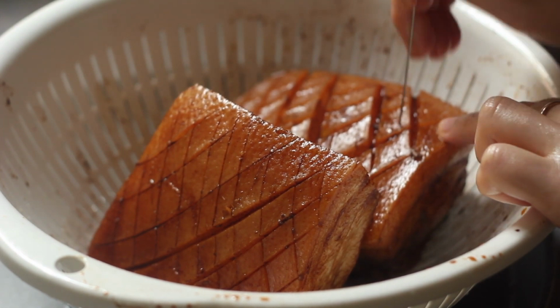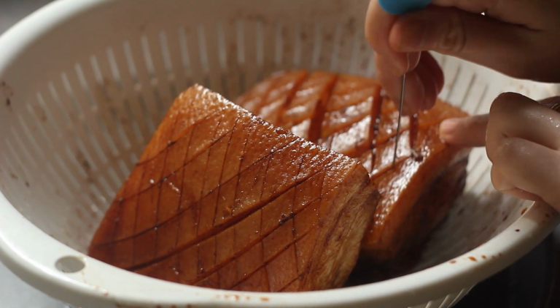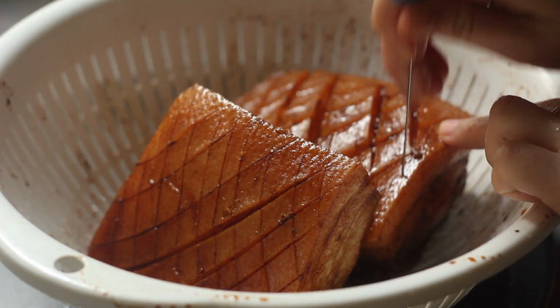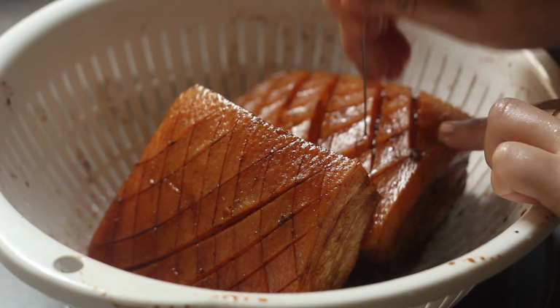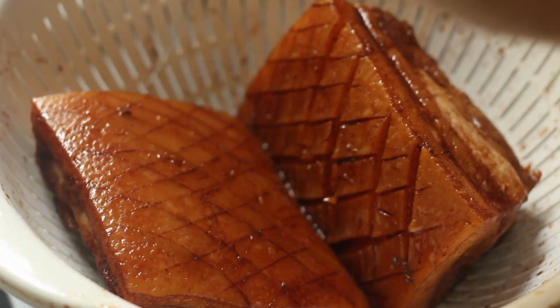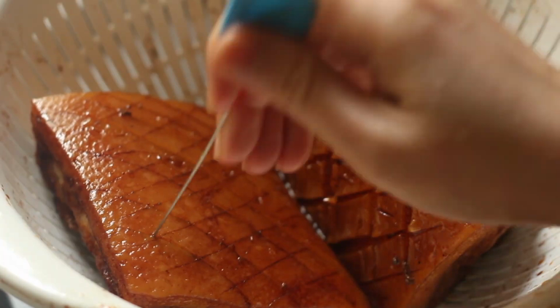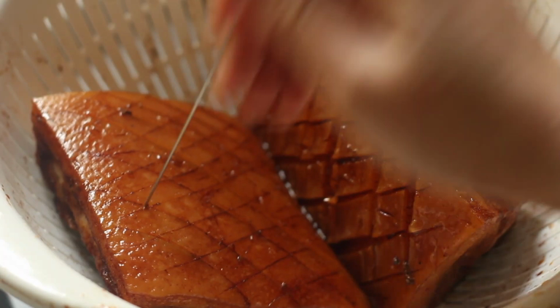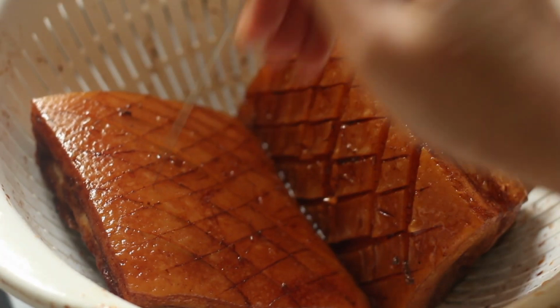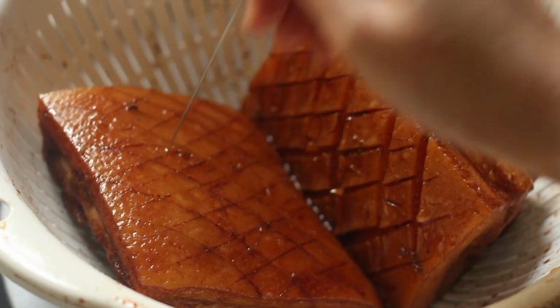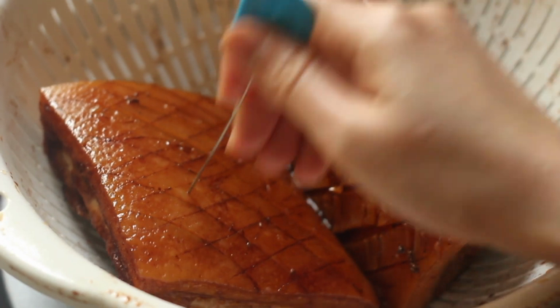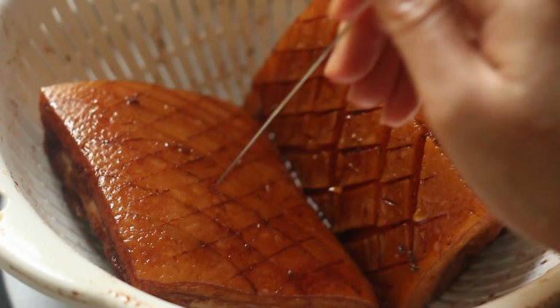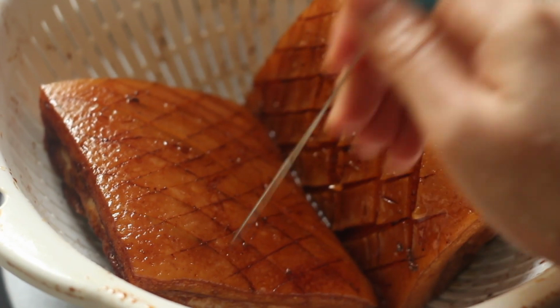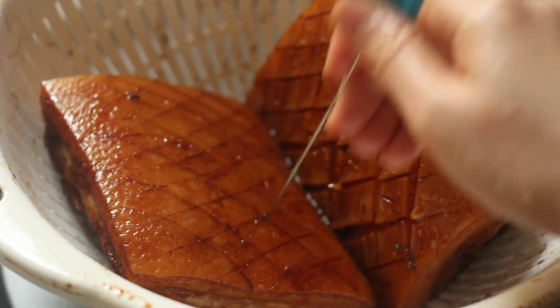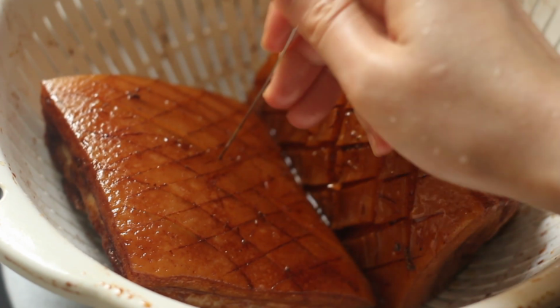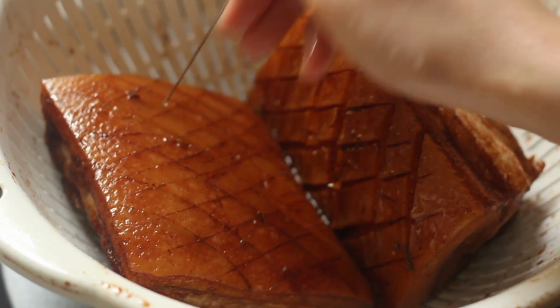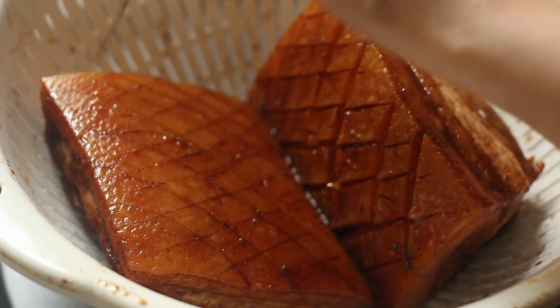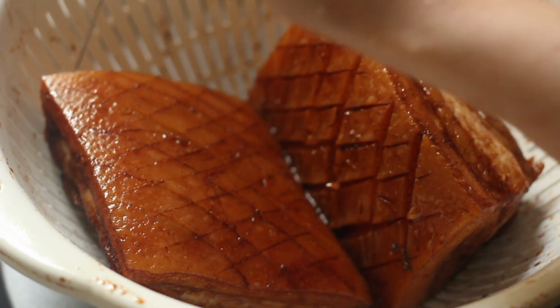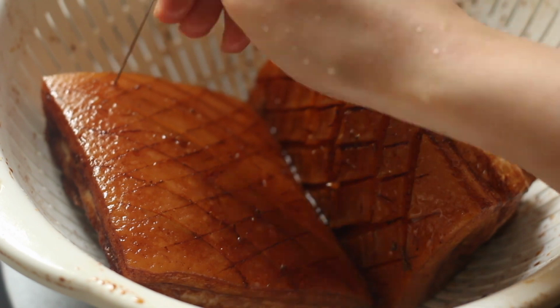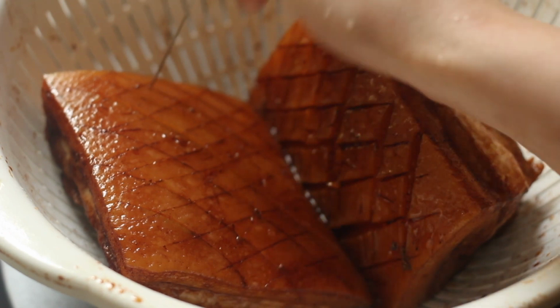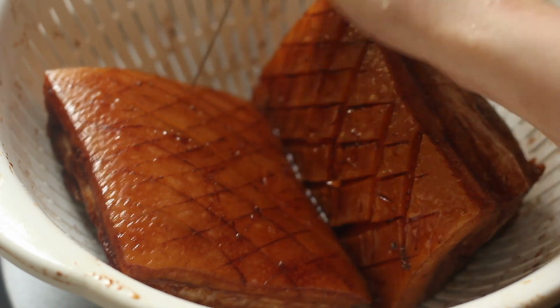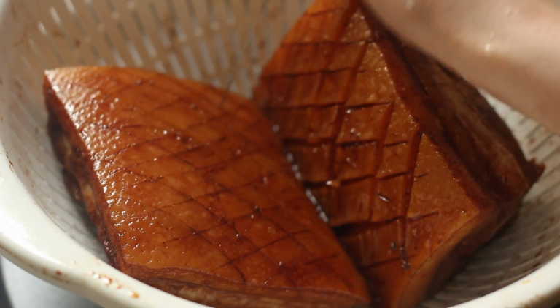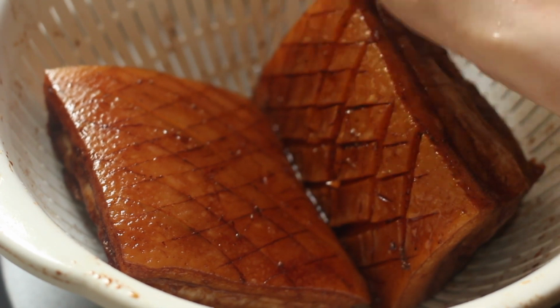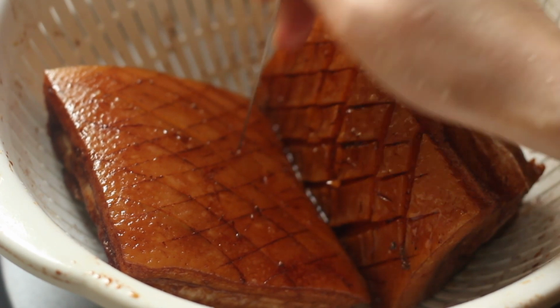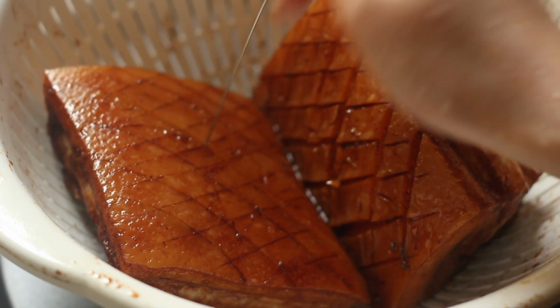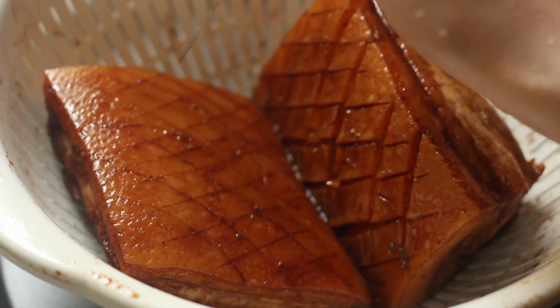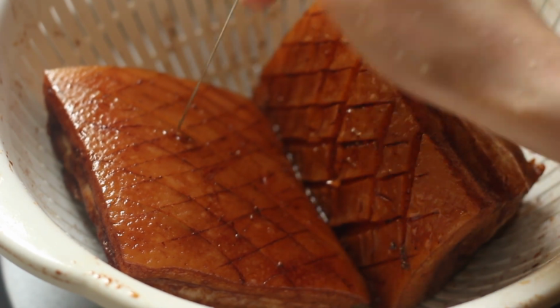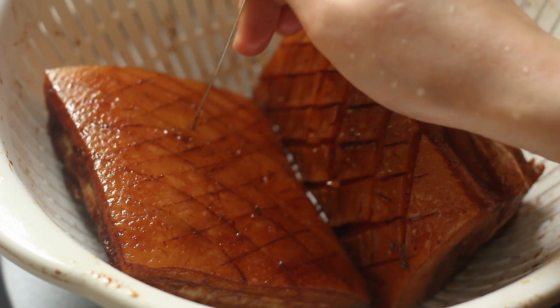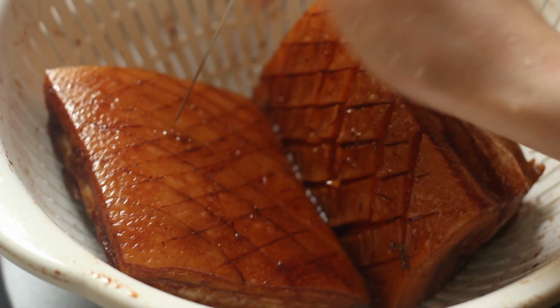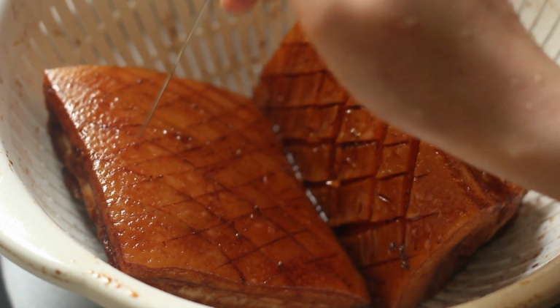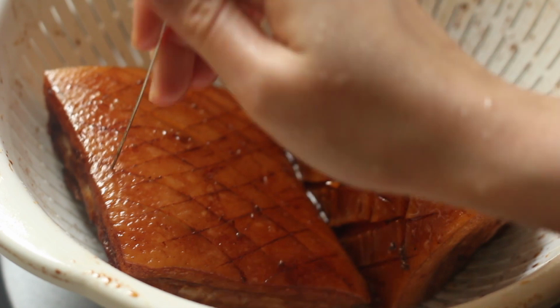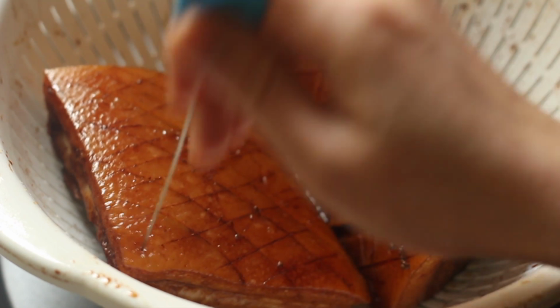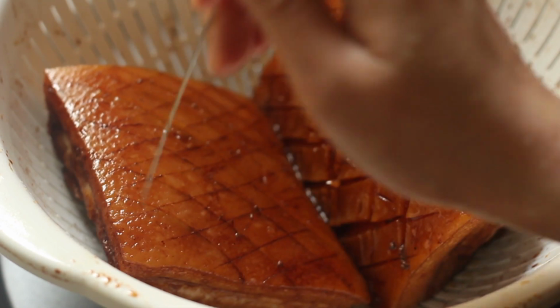You can also use a toothpick — basically any sharp implement that allows you to poke through the skin and the fat of the pork belly. You don't want to poke the meat at all. This helps the fat render out from the pork belly.